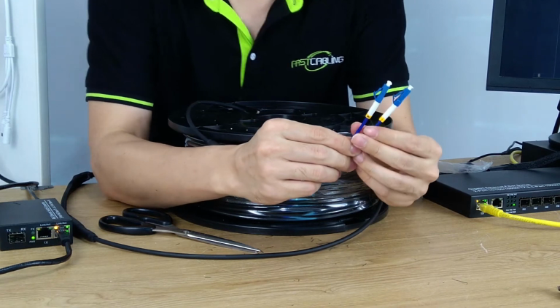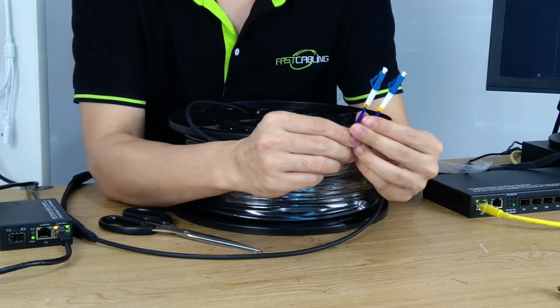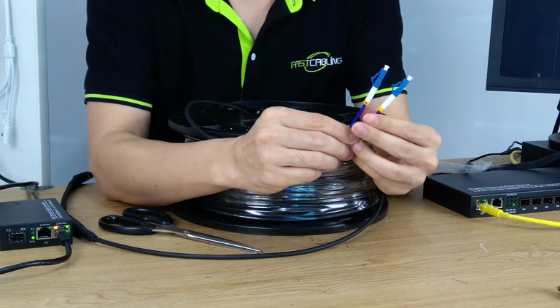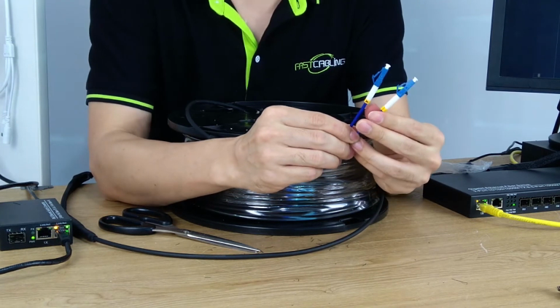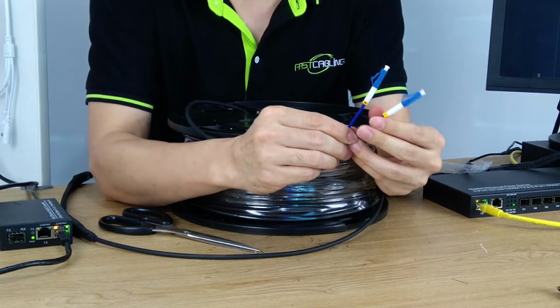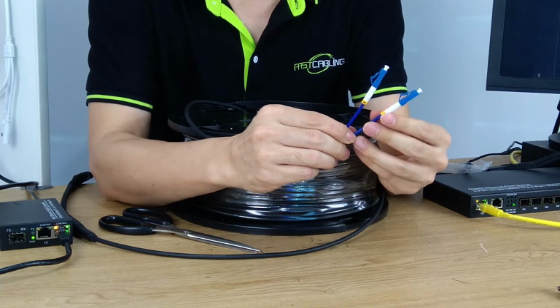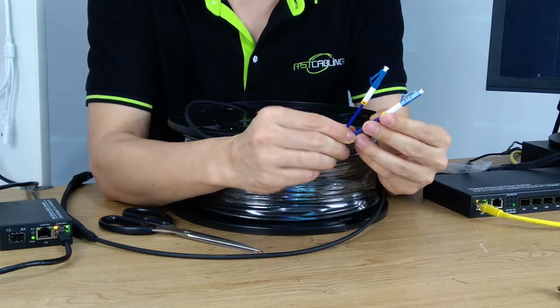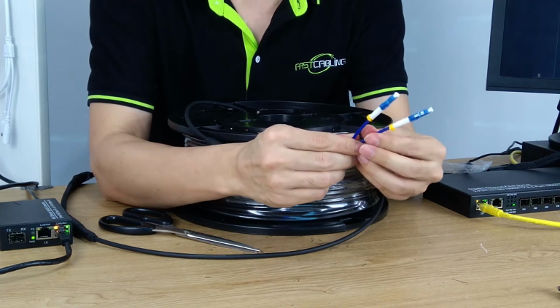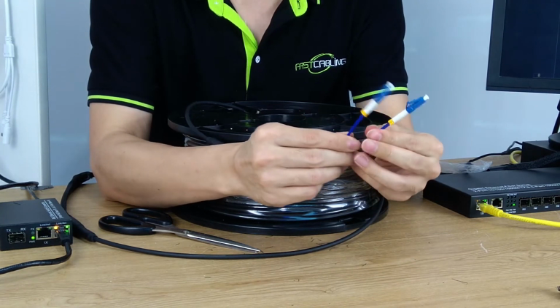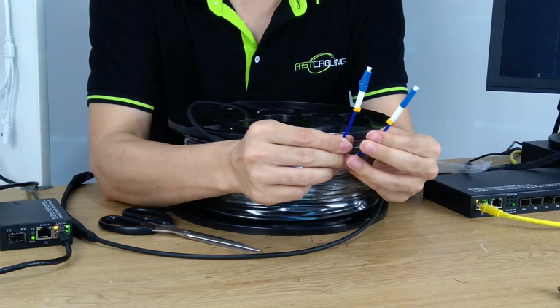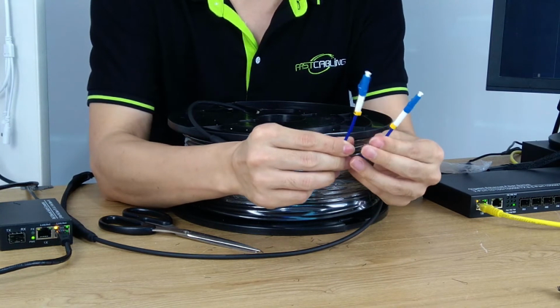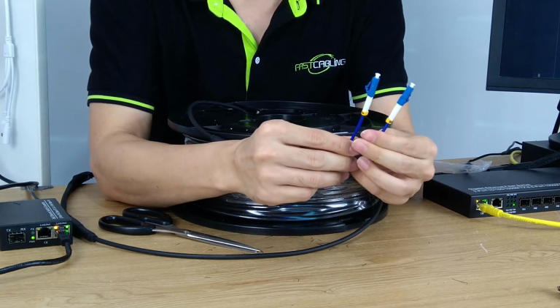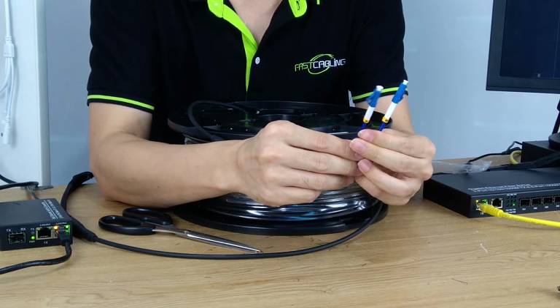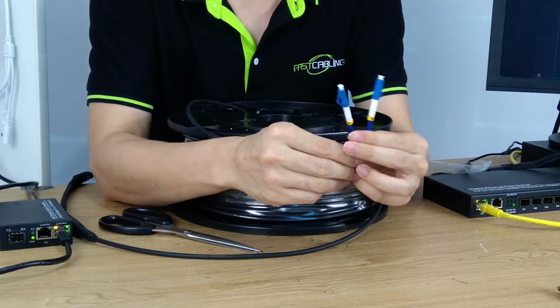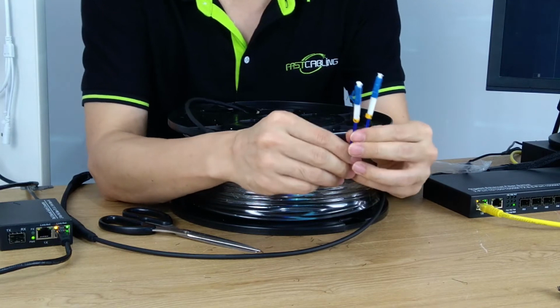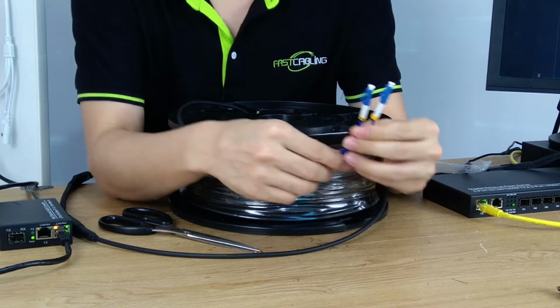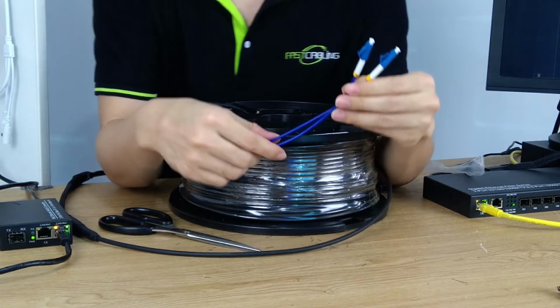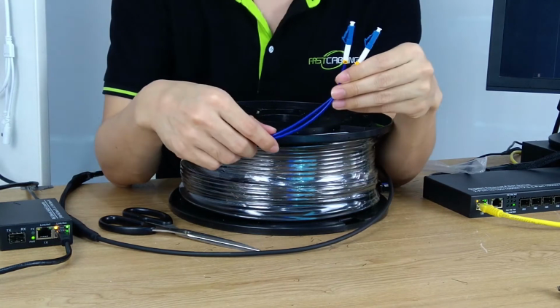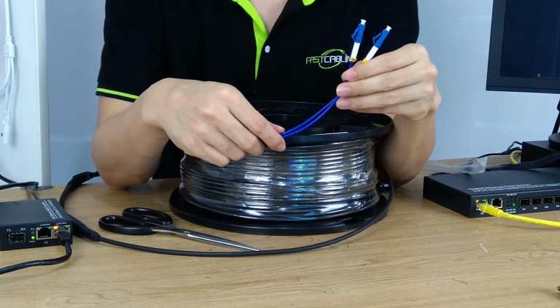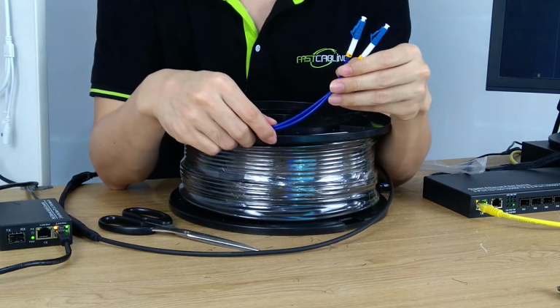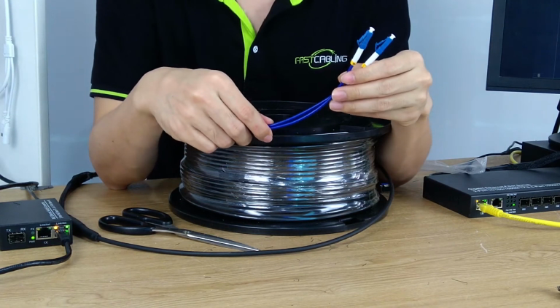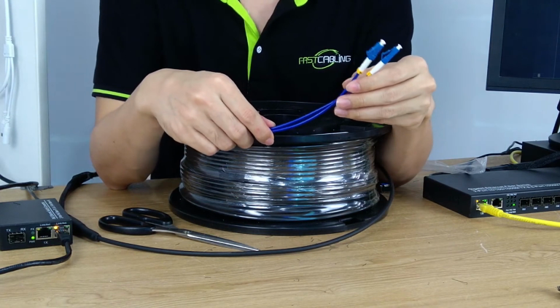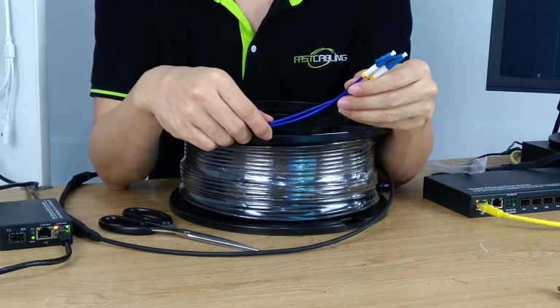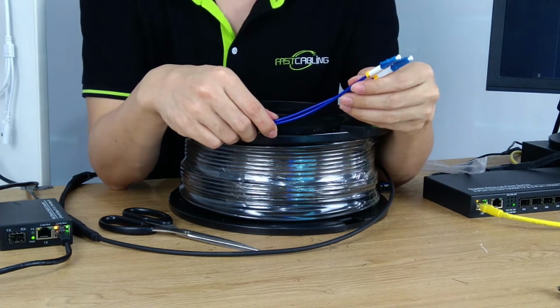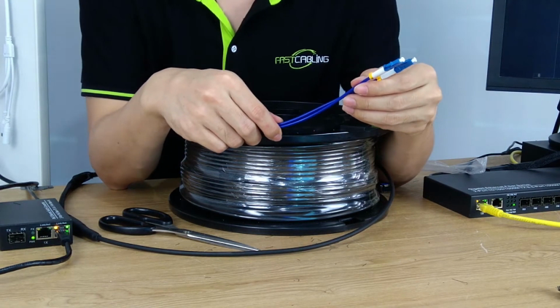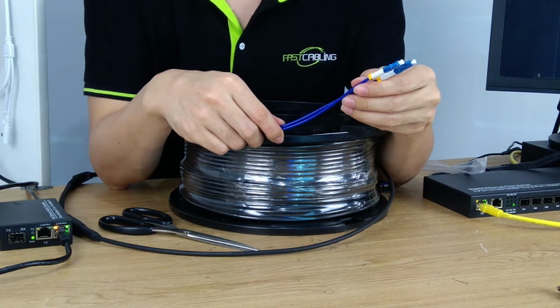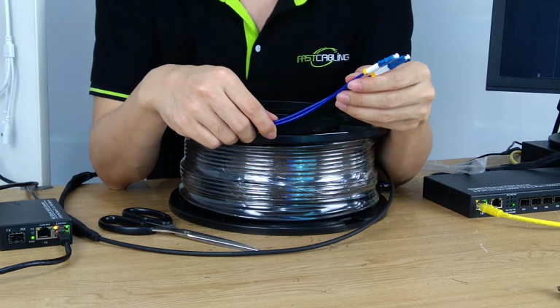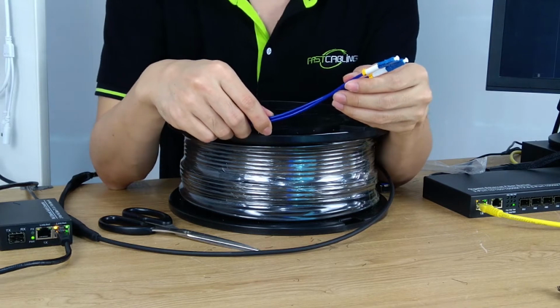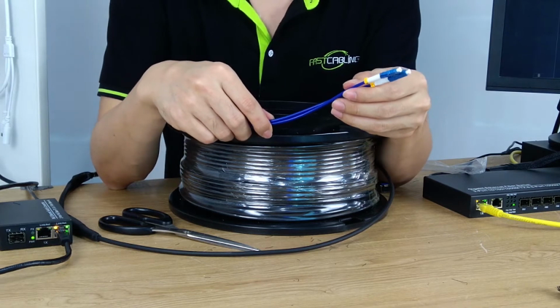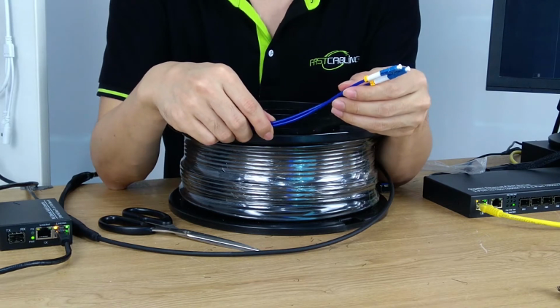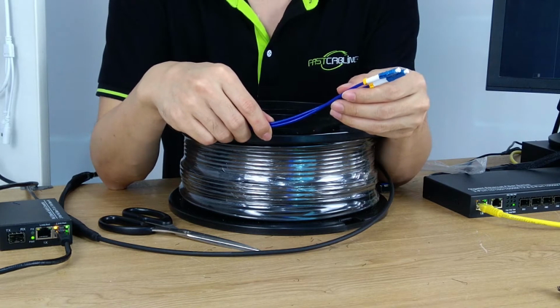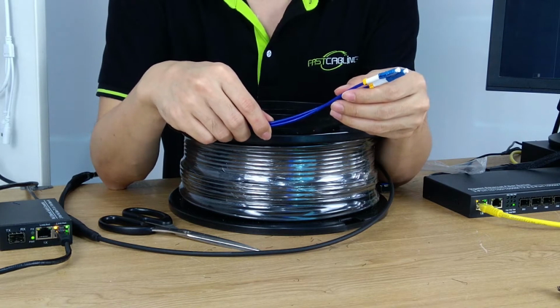There are two tags that indicate which cable we are using — one is A, the other is B. If only a single fiber optic cable is required, the extra one can work as a backup or network extension for the future.